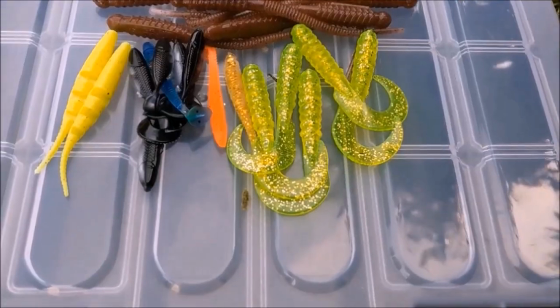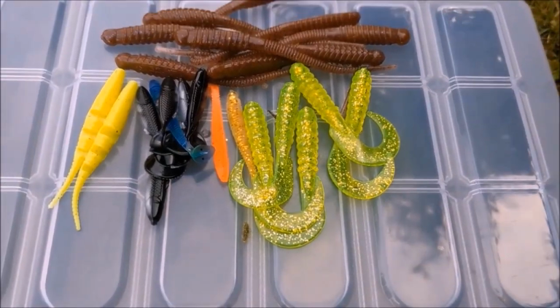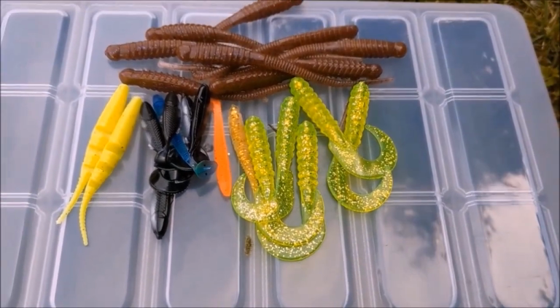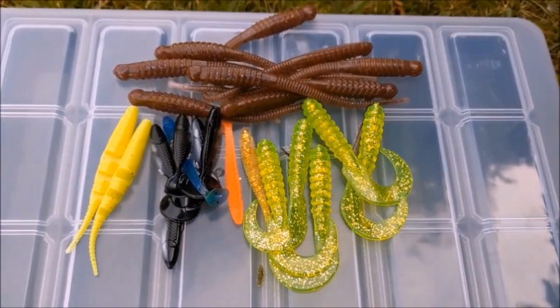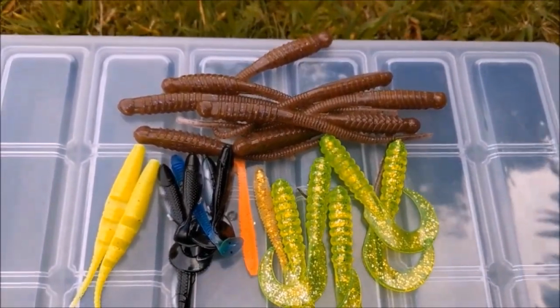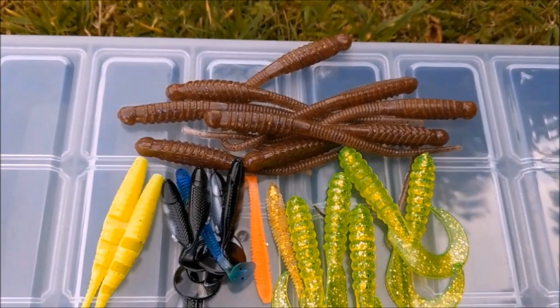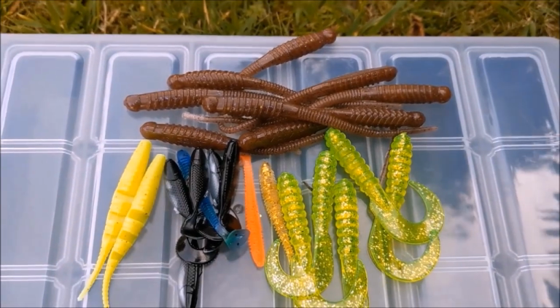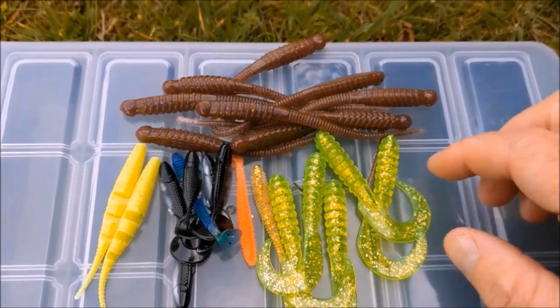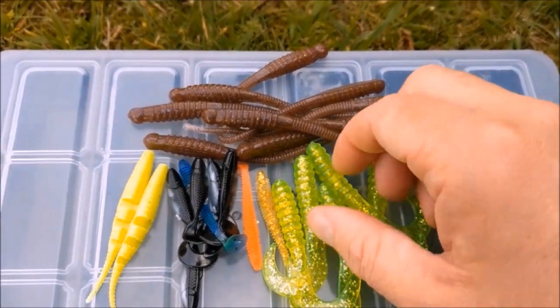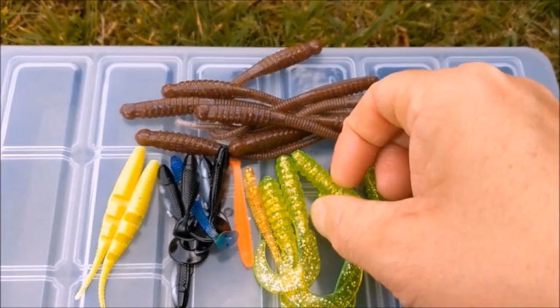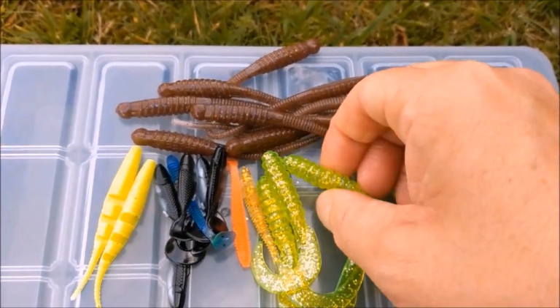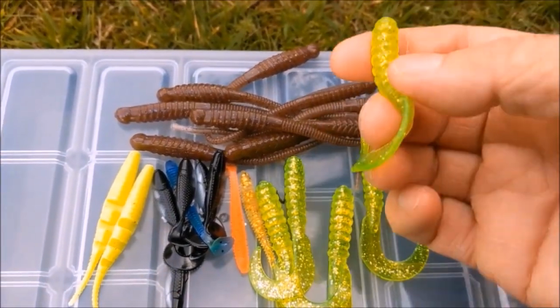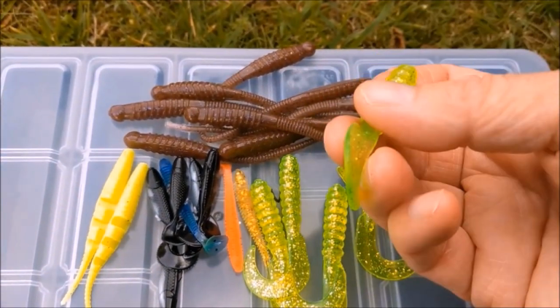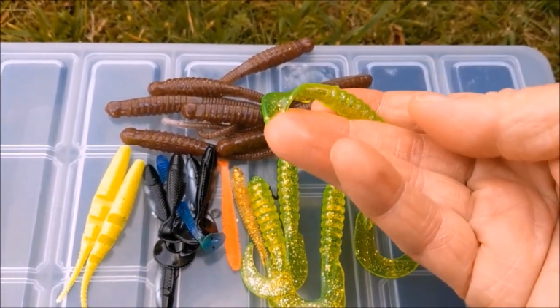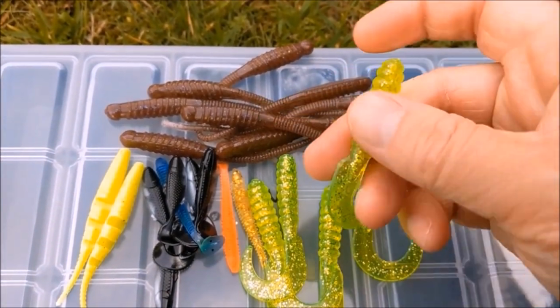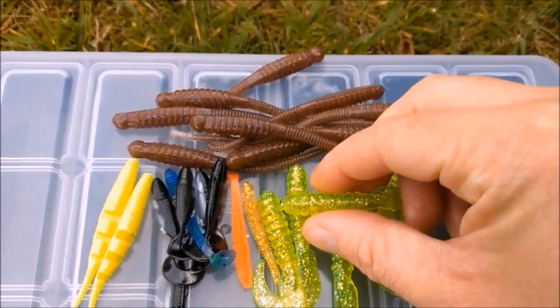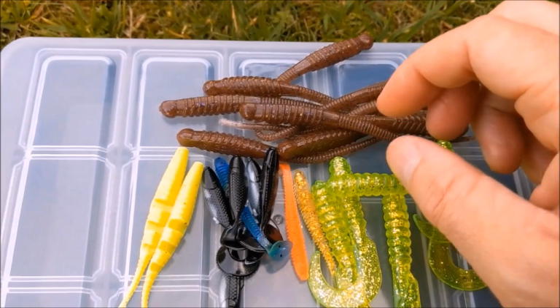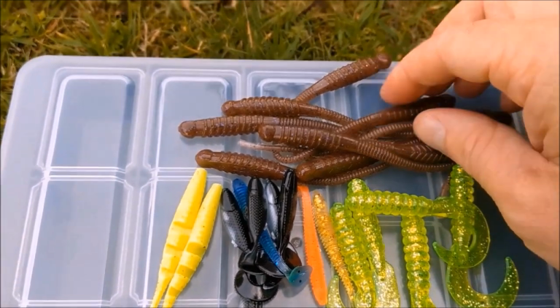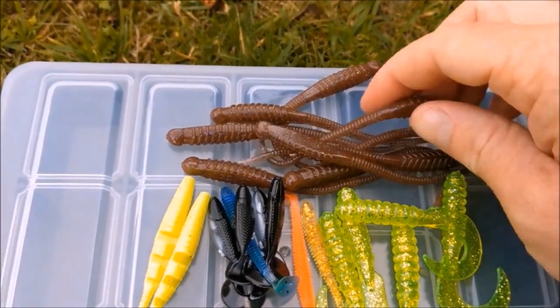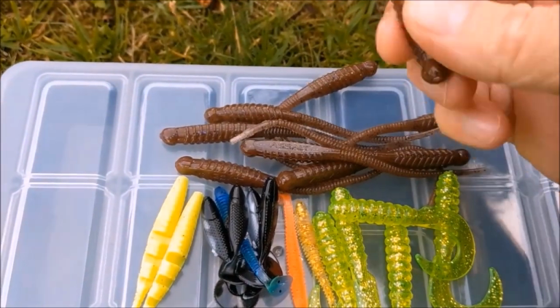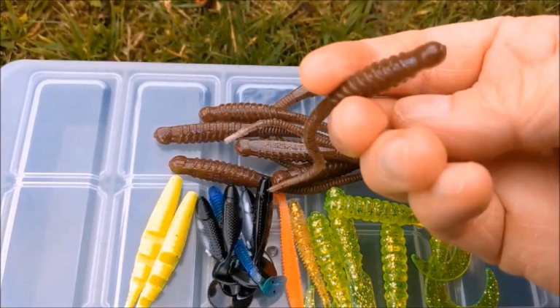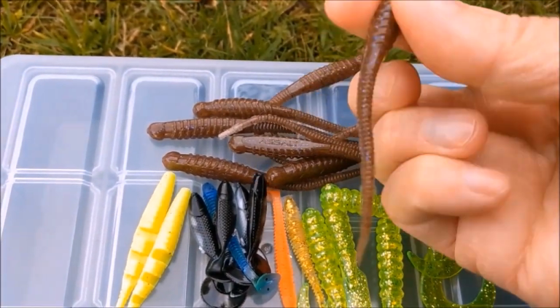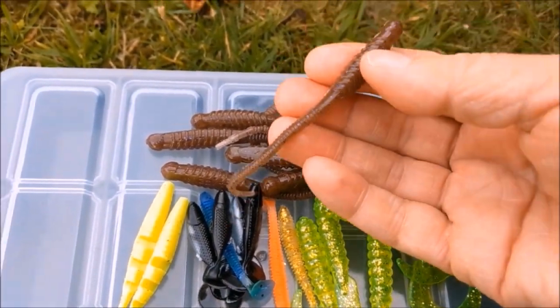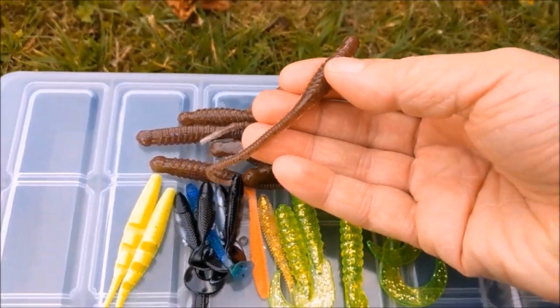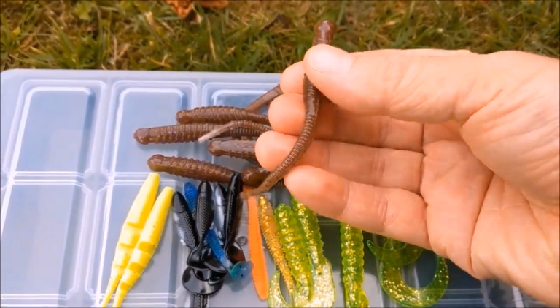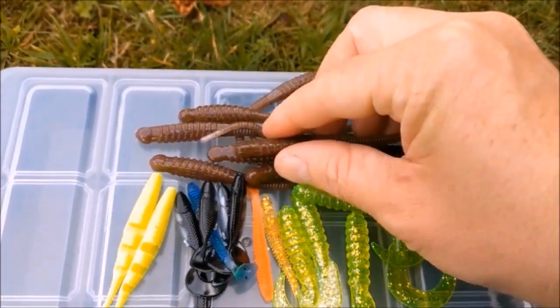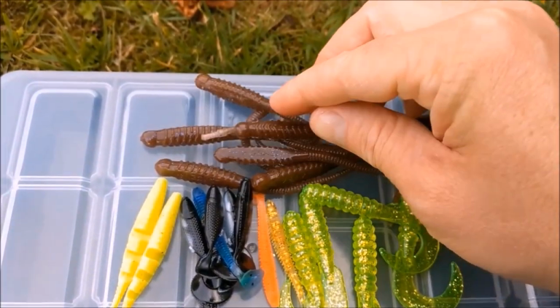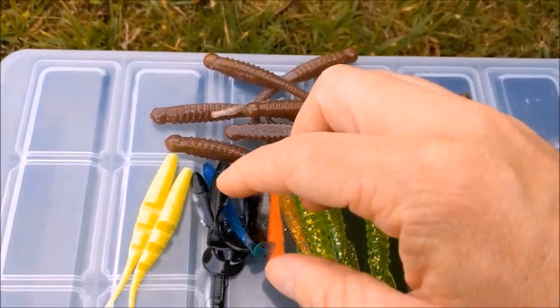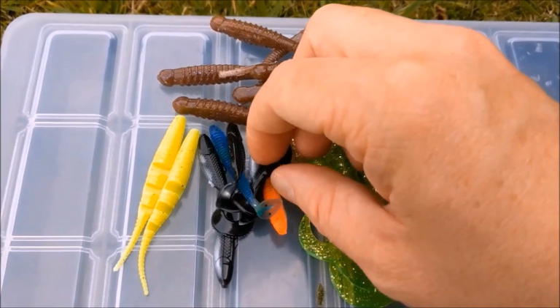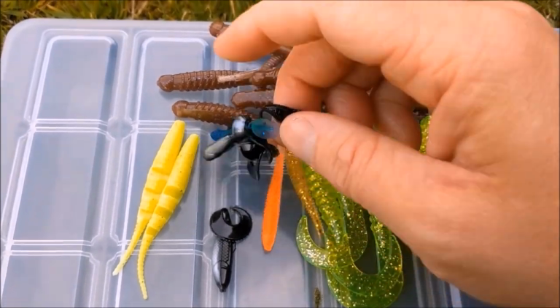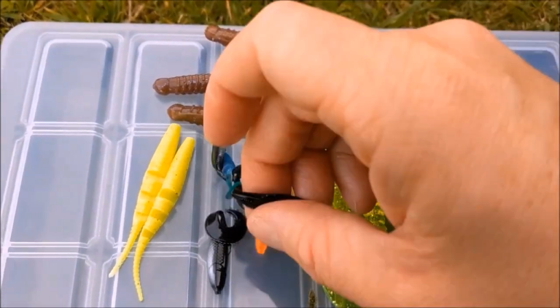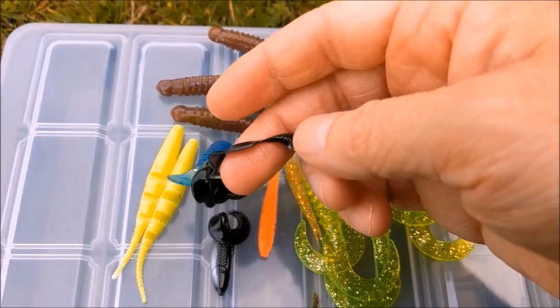Since my epiphany about needing to make a change to improve my catch rate, the first thing I have done is to buy some new rubber lures. Here is my old collection of lures that I extensively tried on my first four perch fishing sessions of the 2018-19 season and failed to catch on.